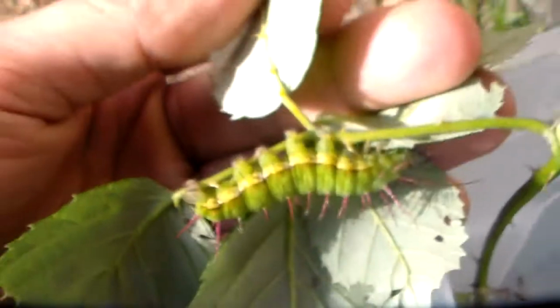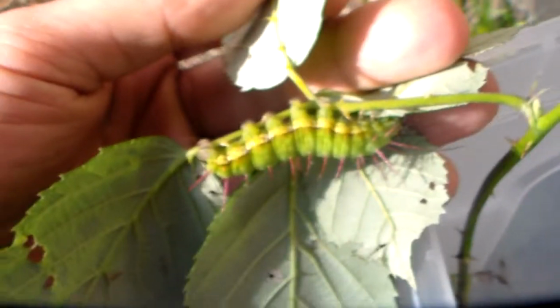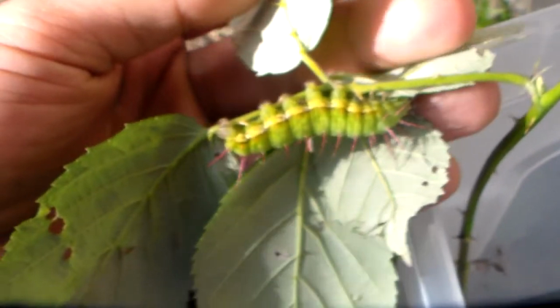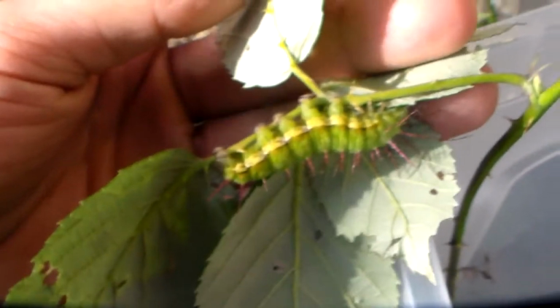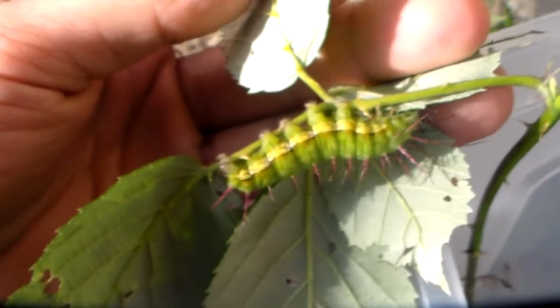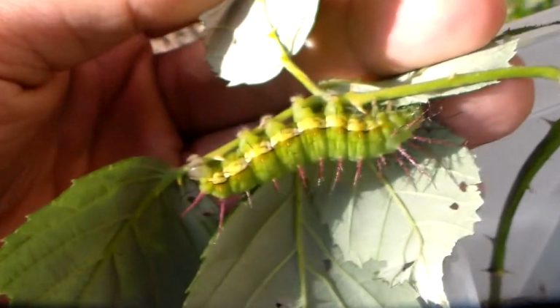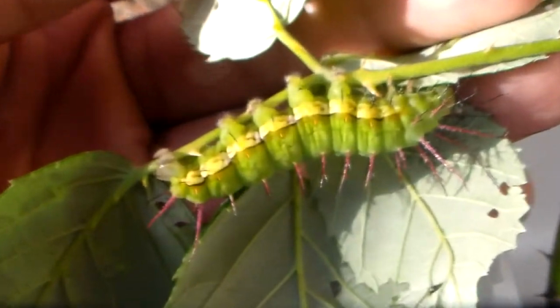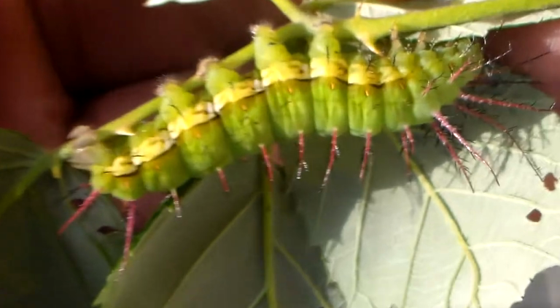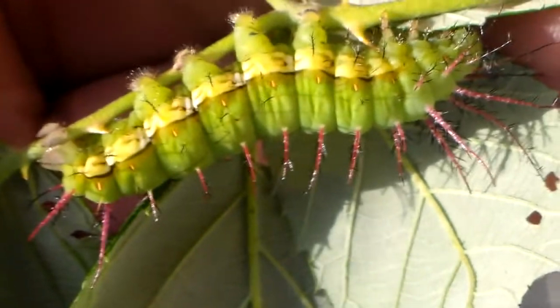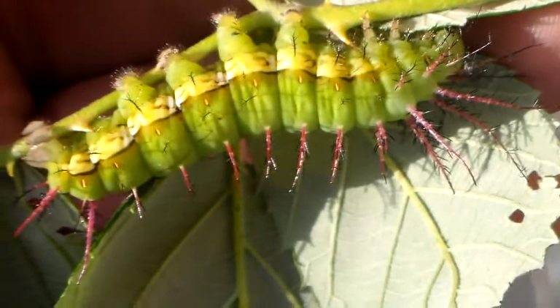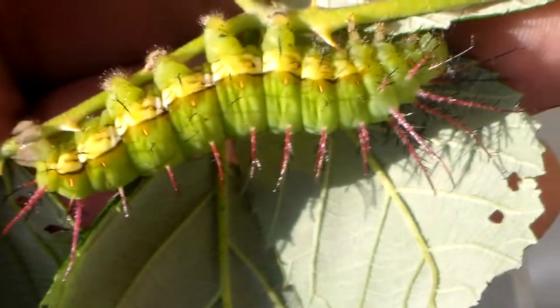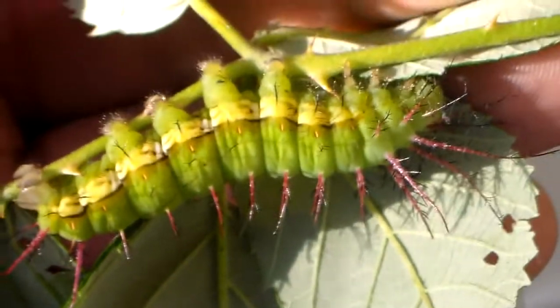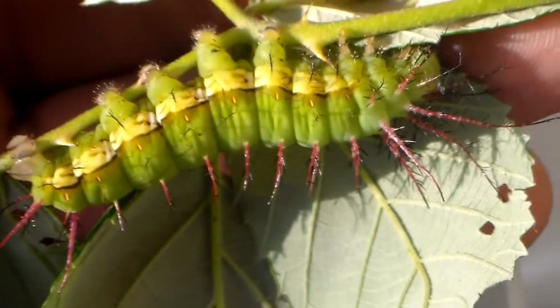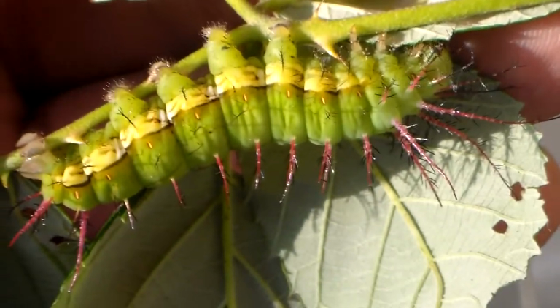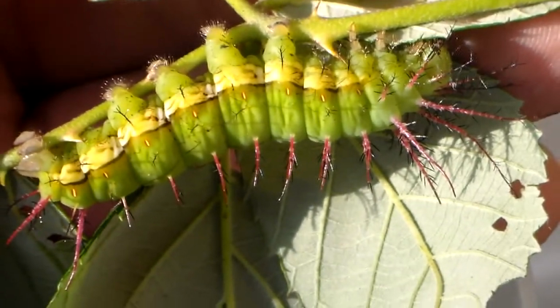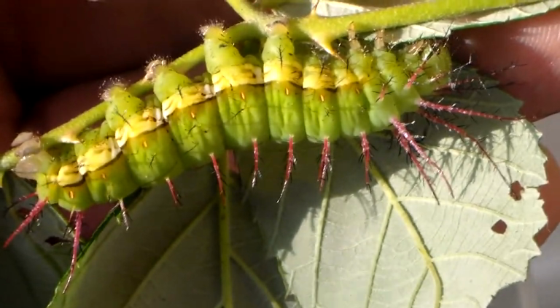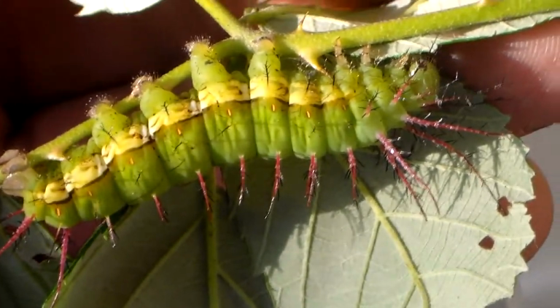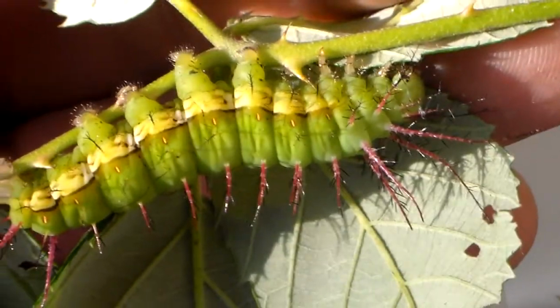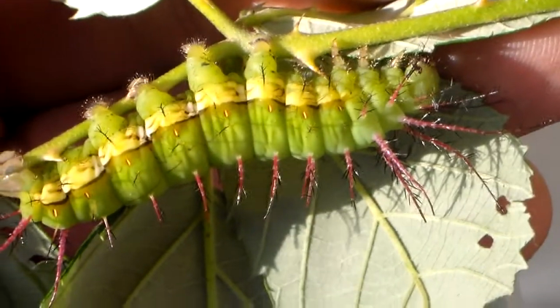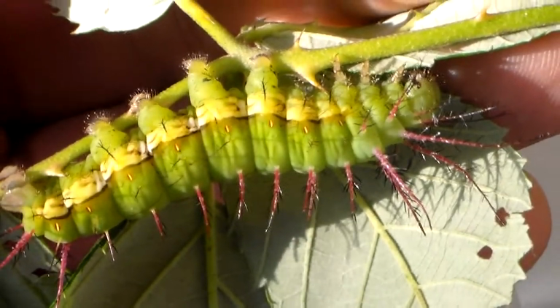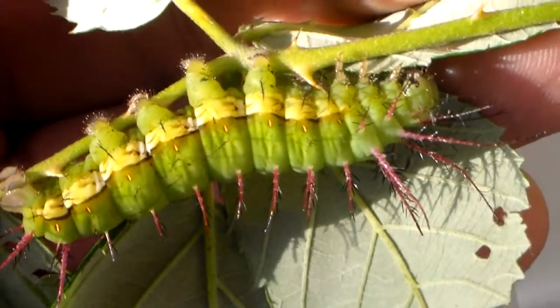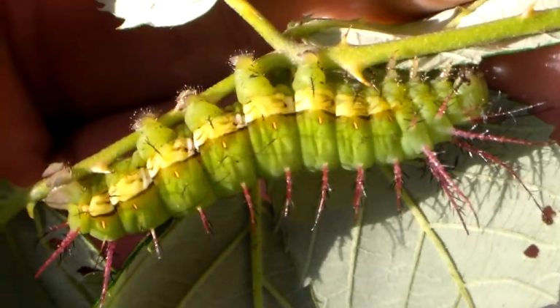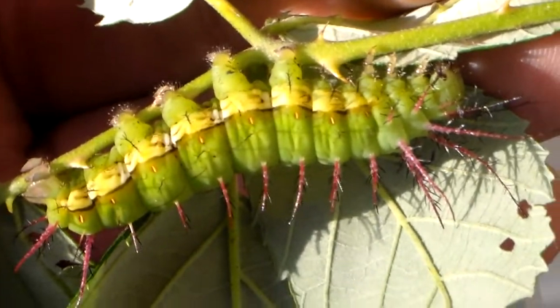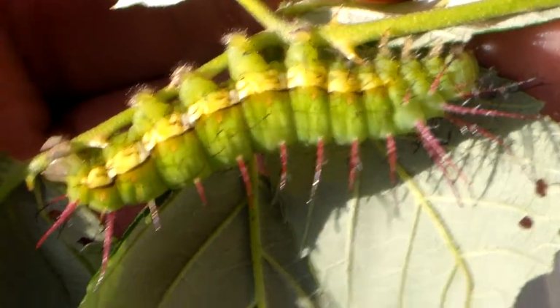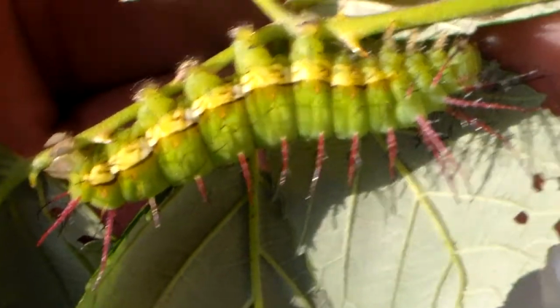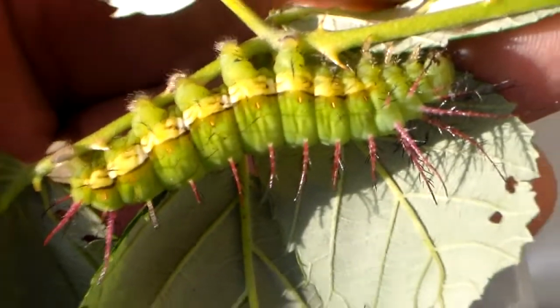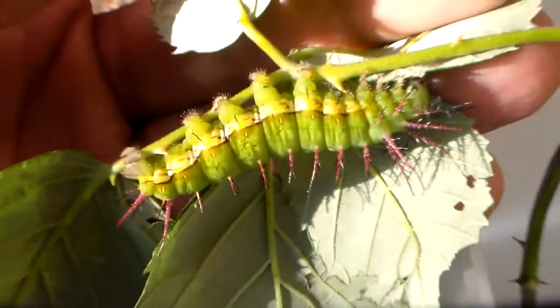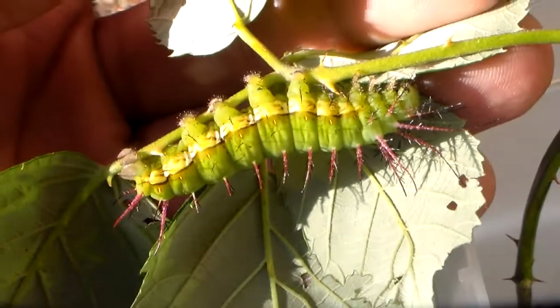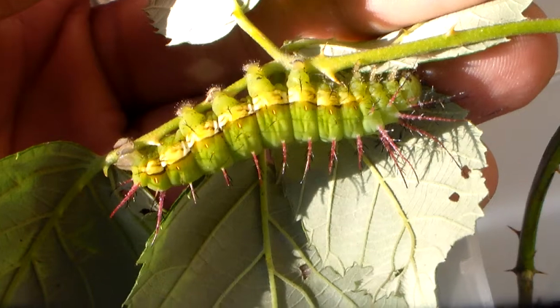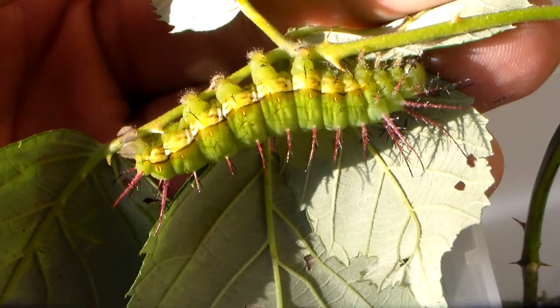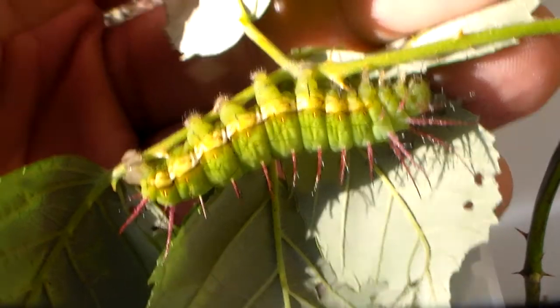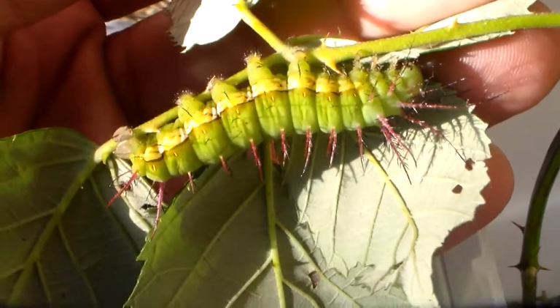They're really nice and fat, plump larvae, and the spines on their back are toxic — much like Automeres and their relatives, if you know them.